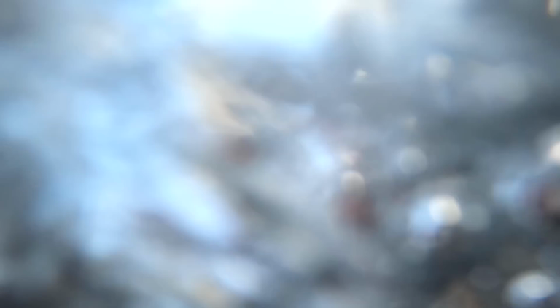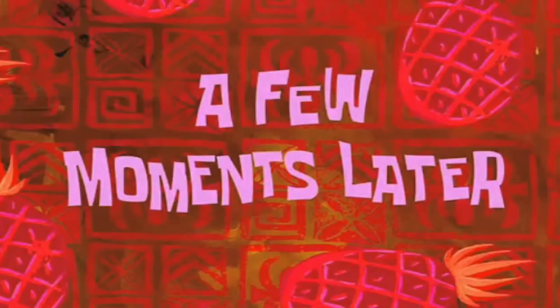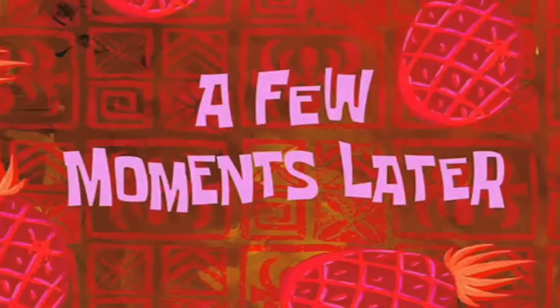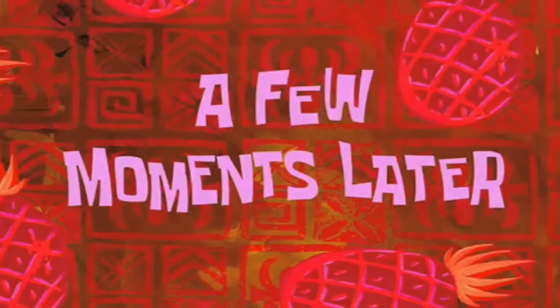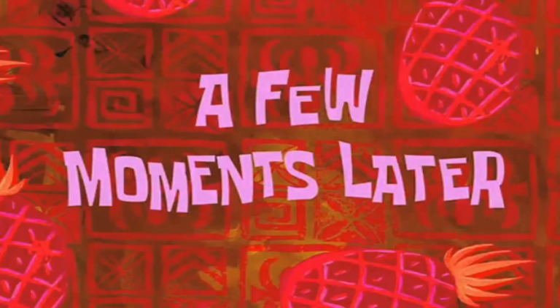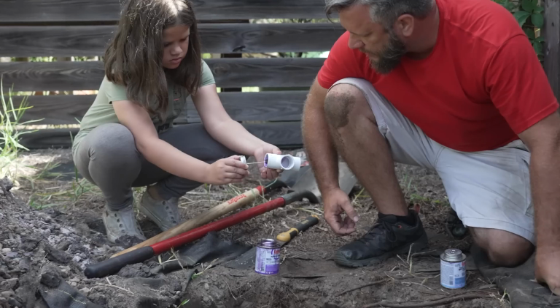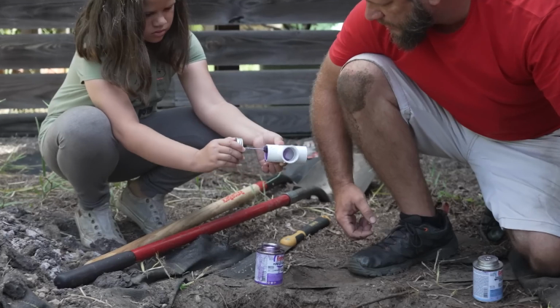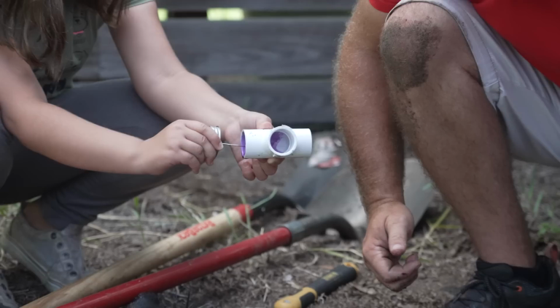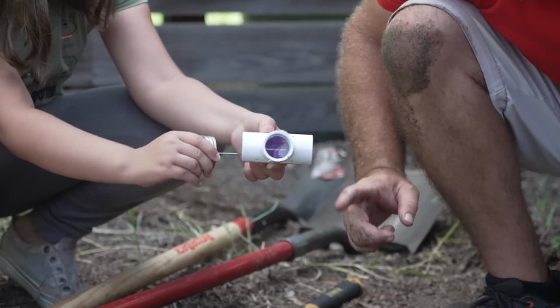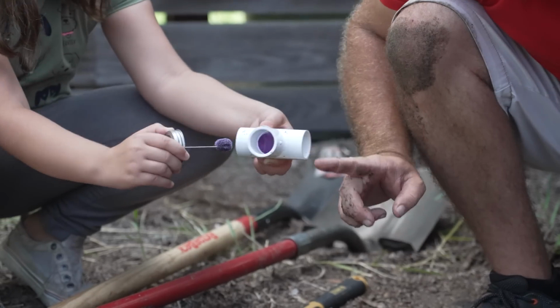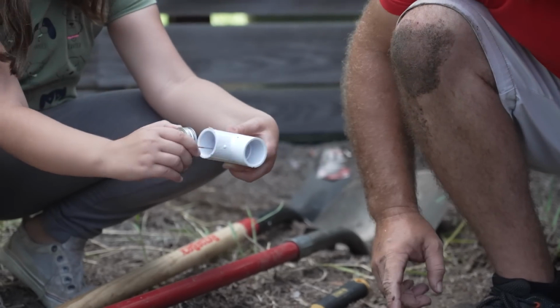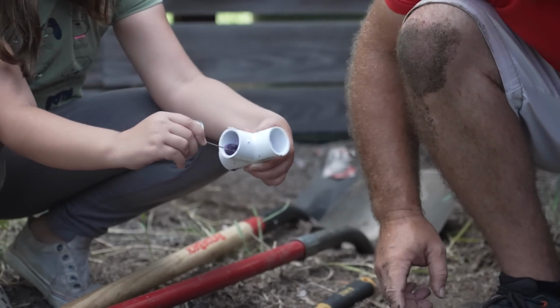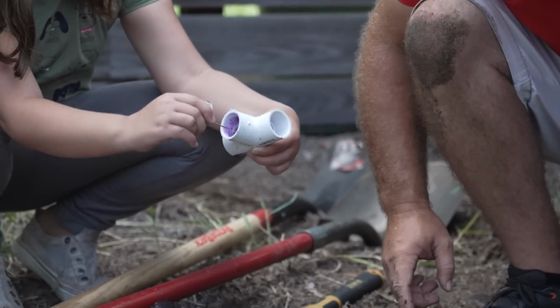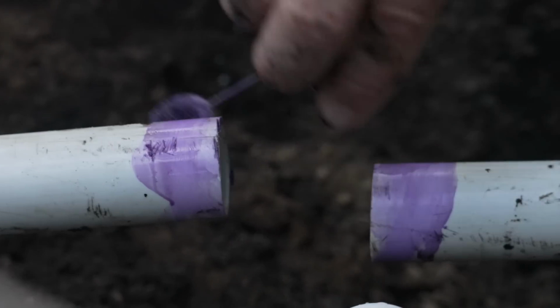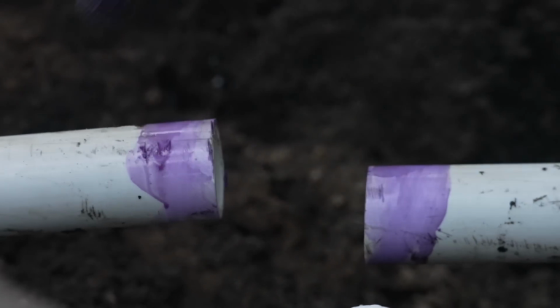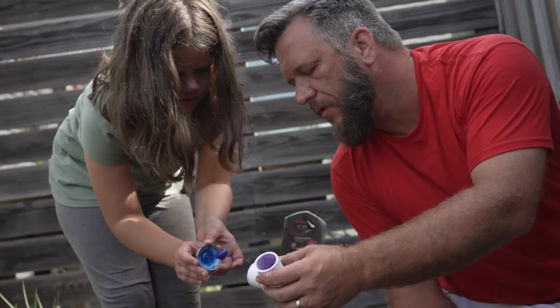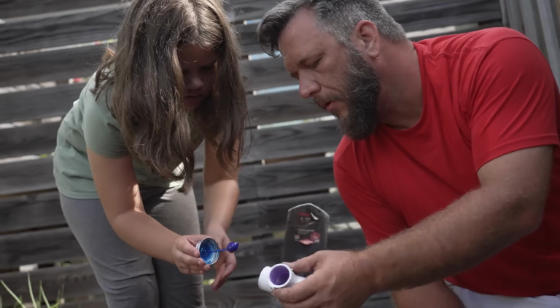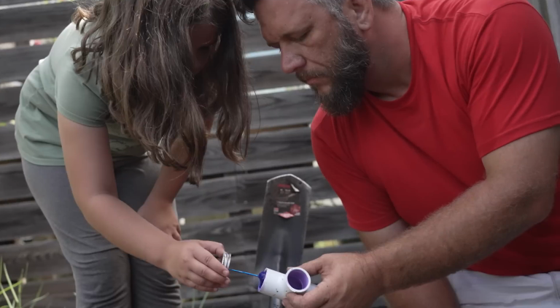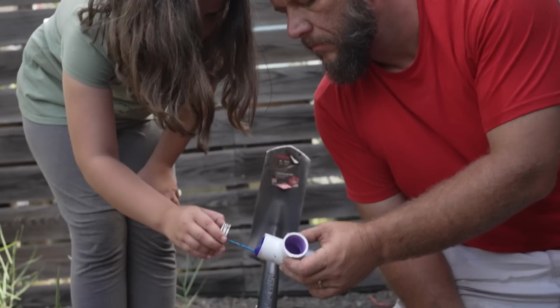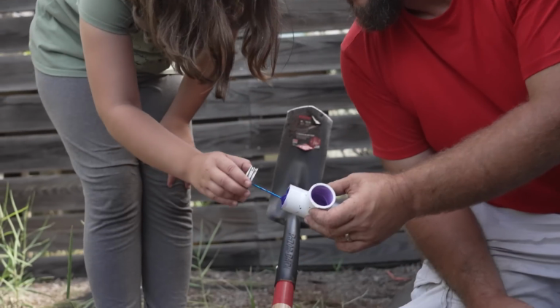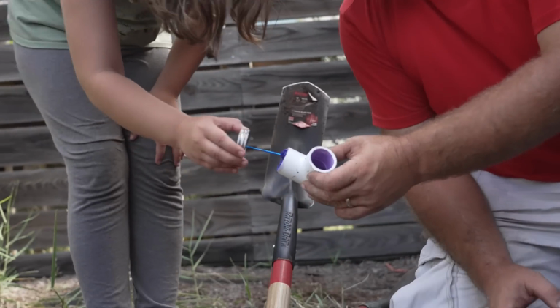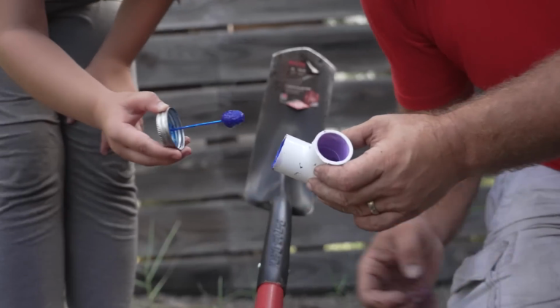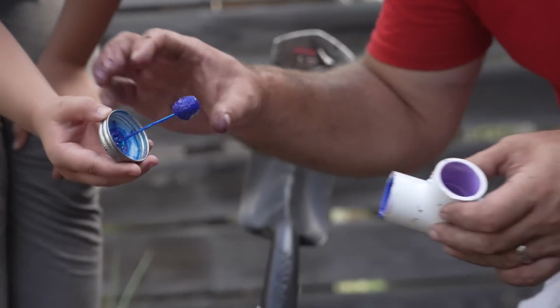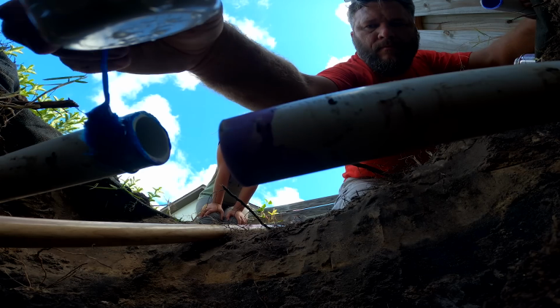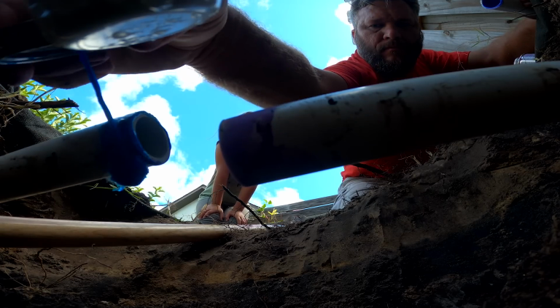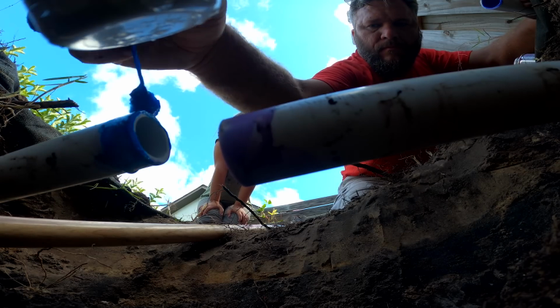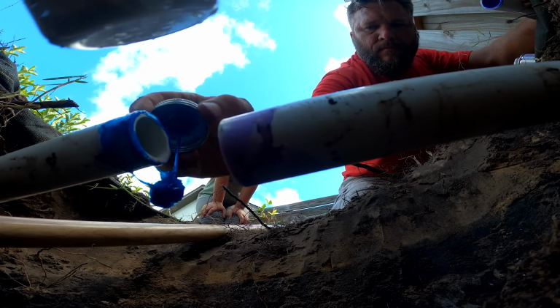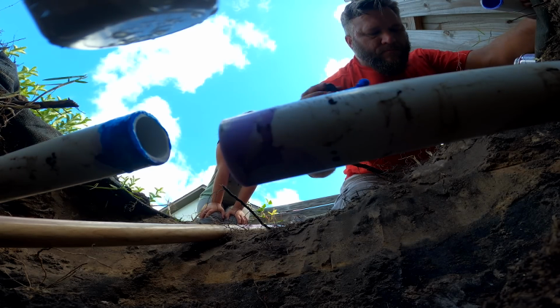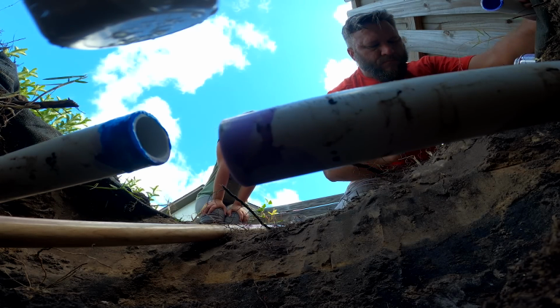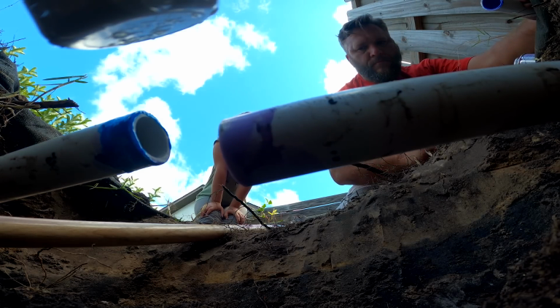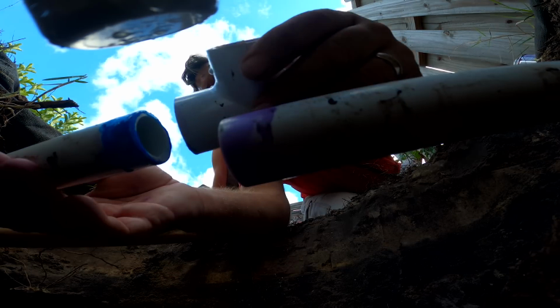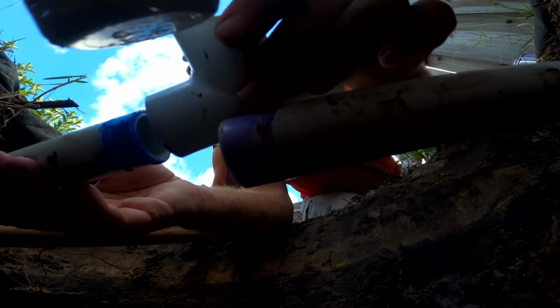A few moments later. Okay, now do it on that one. Over the purple. Yep, perfect. Is that going on top of the pipes or inside of it? This will go over it.